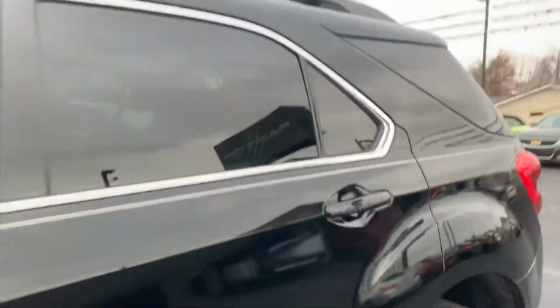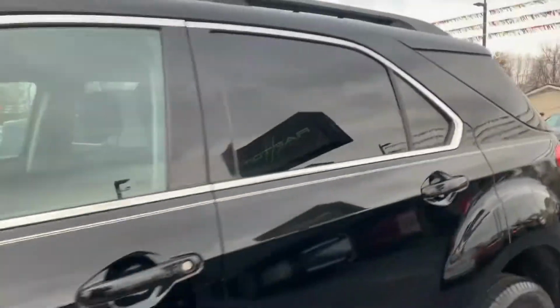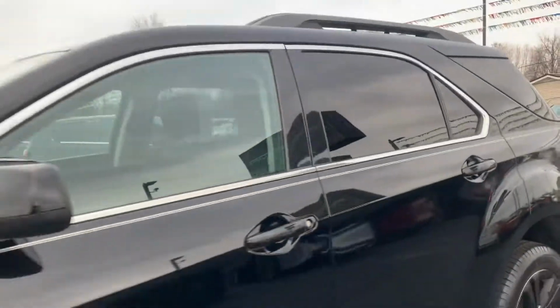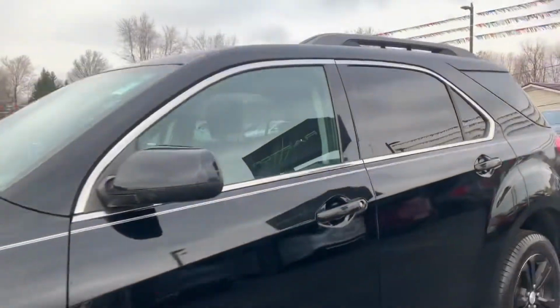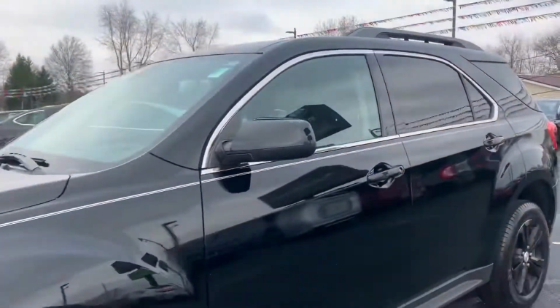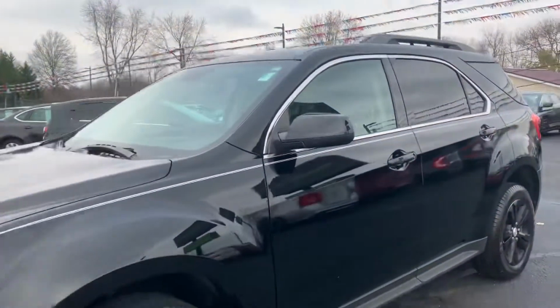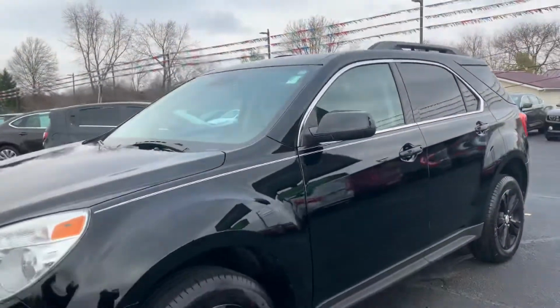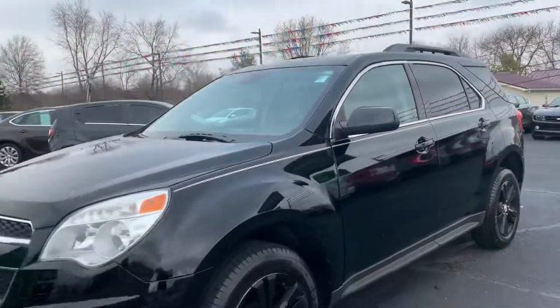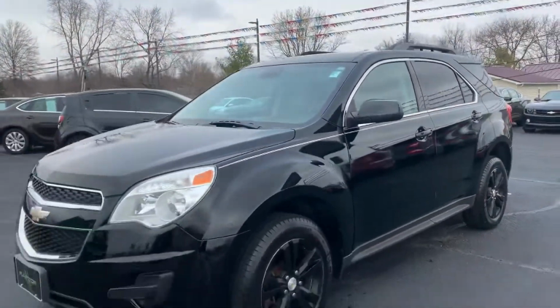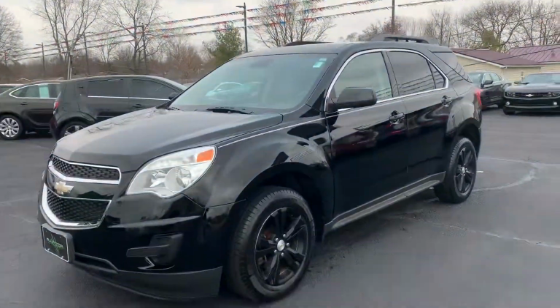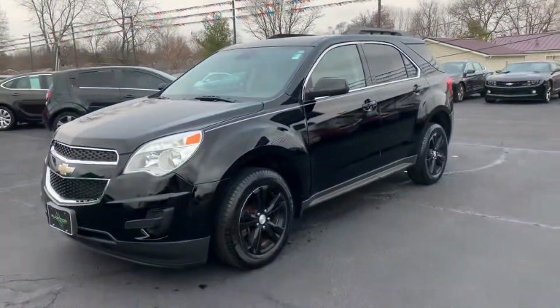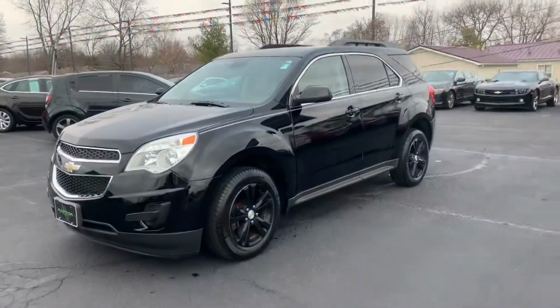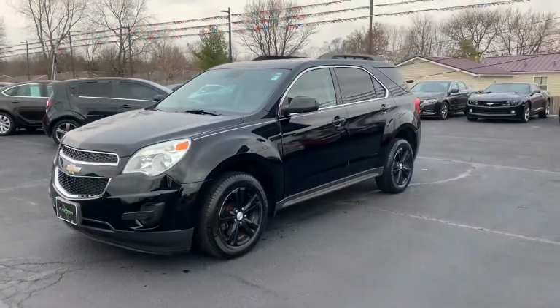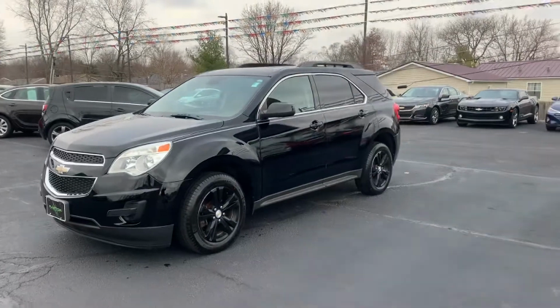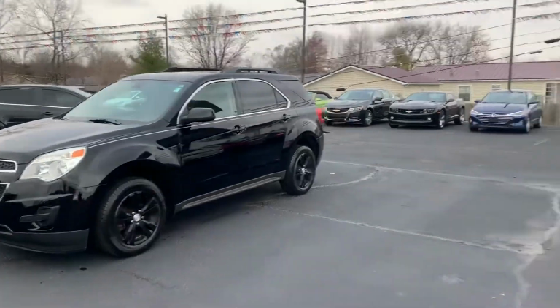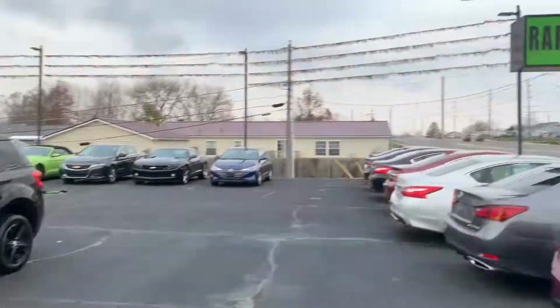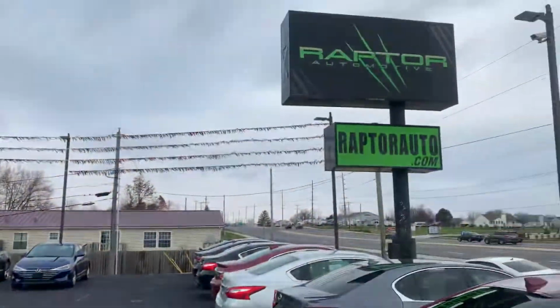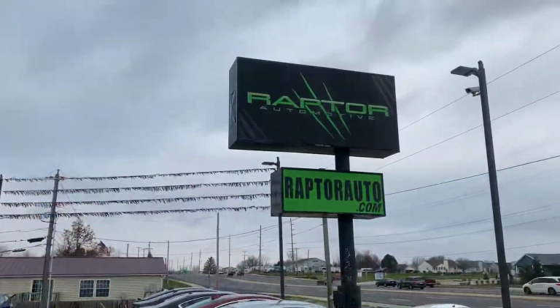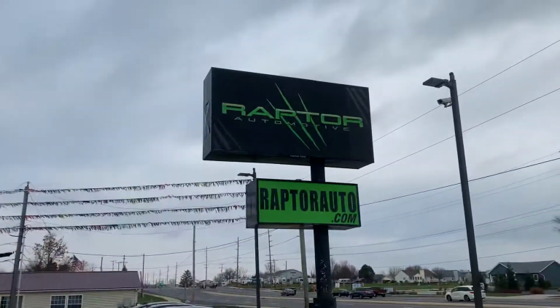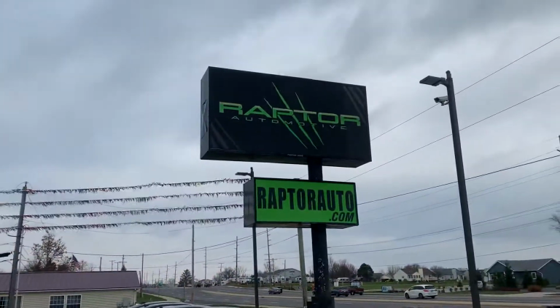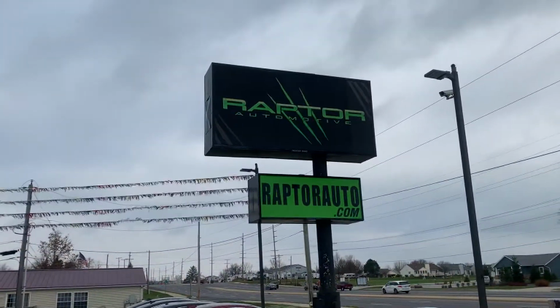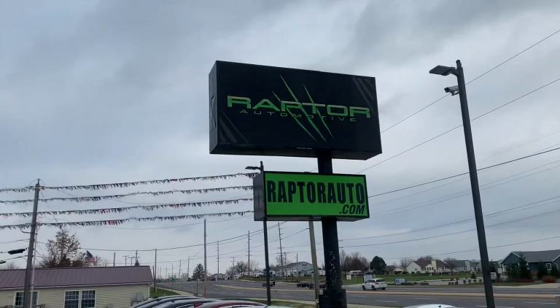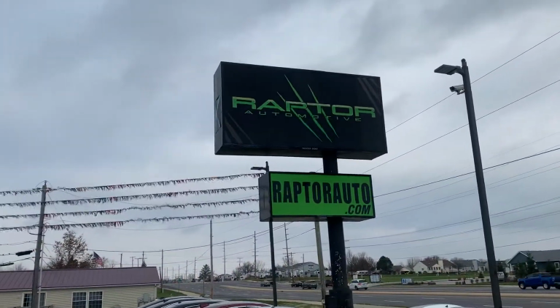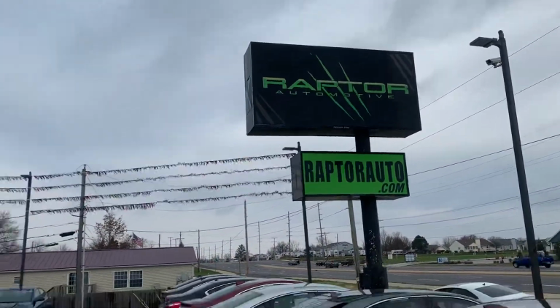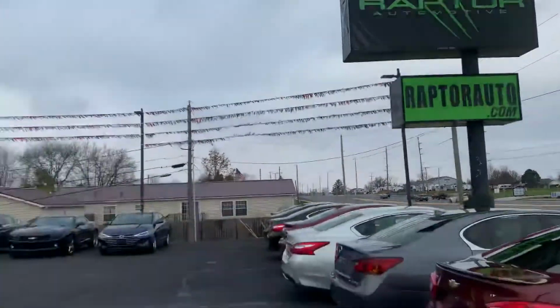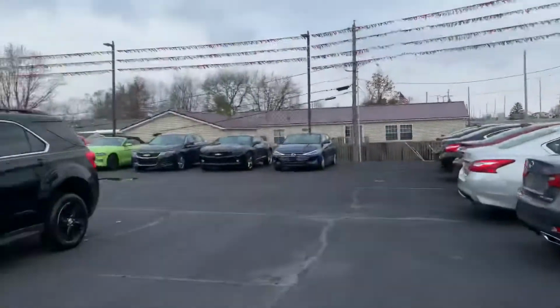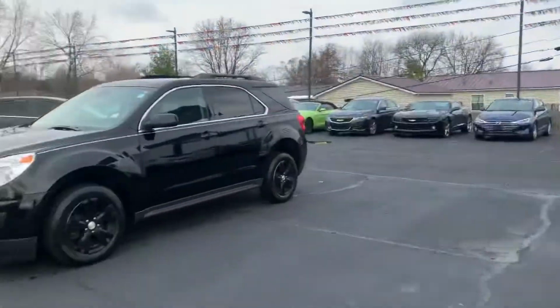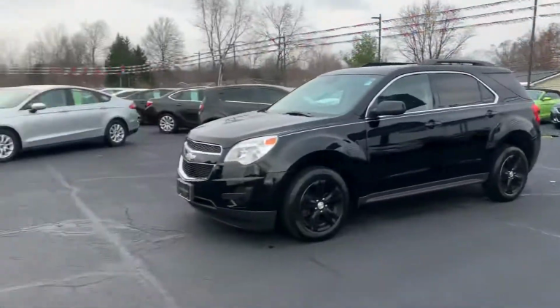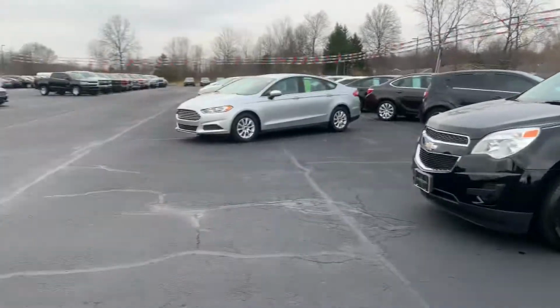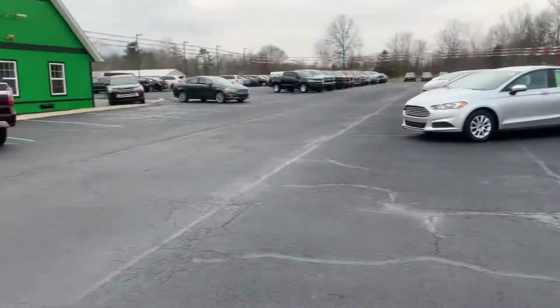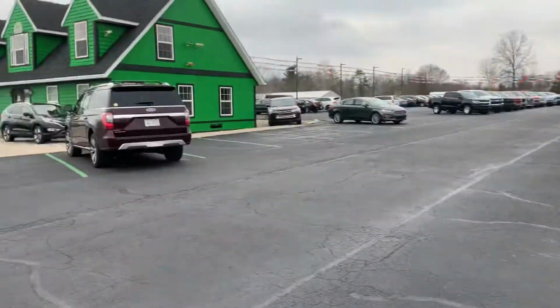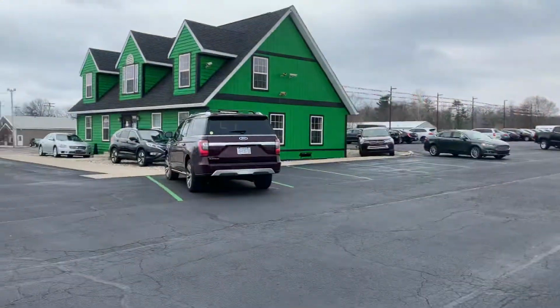Come check it out, see it for yourself — 2014 Chevrolet Equinox LT. For any questions, visit our website at raptorauto.com, or just come see us in the big green building on Lima Road.